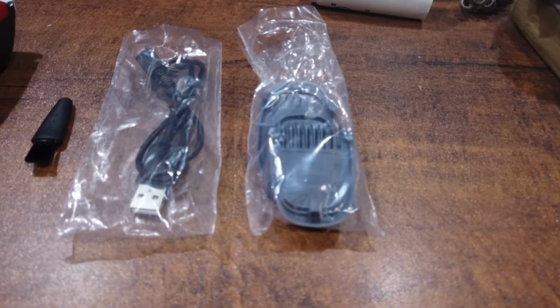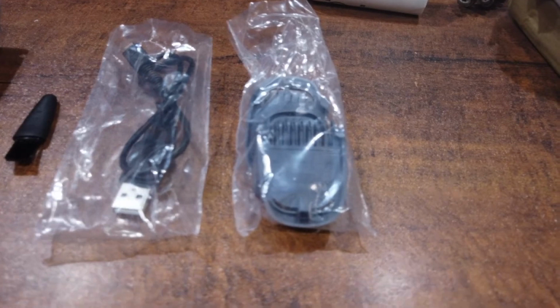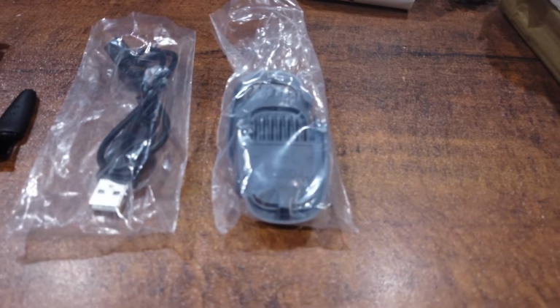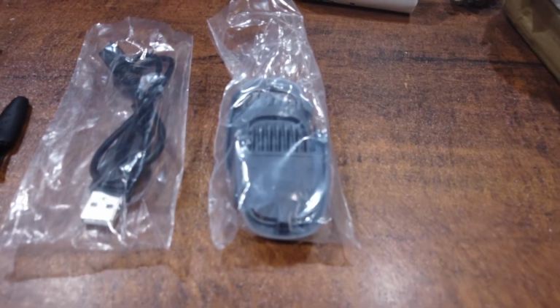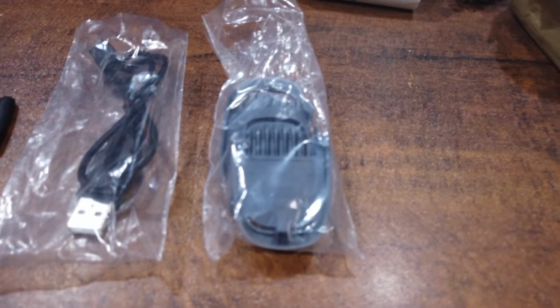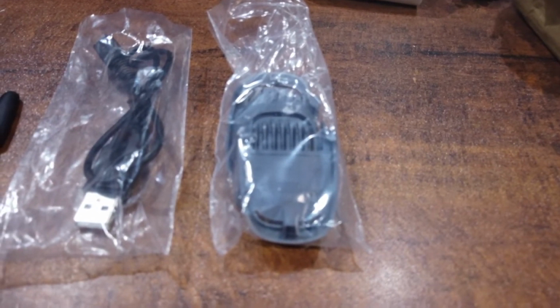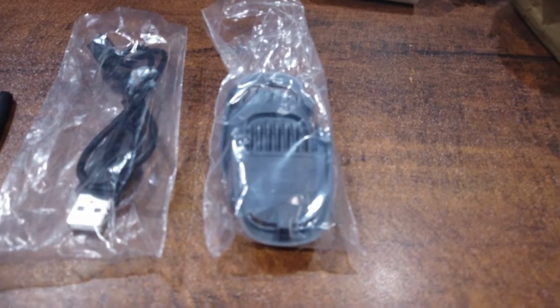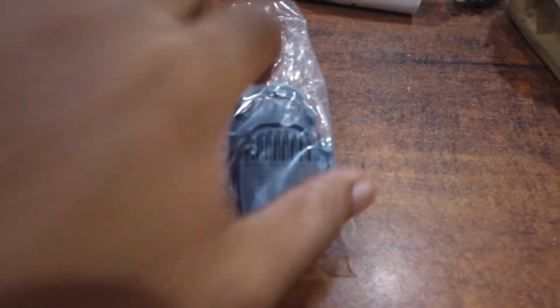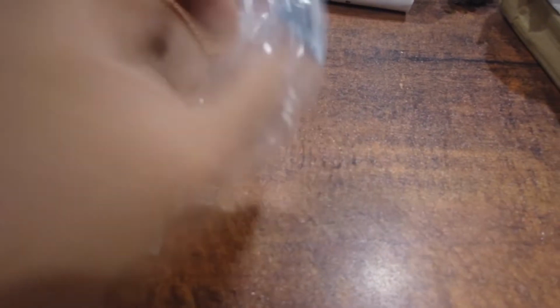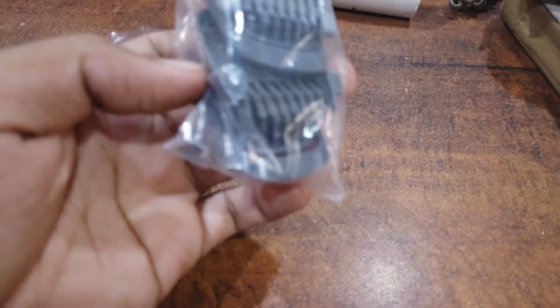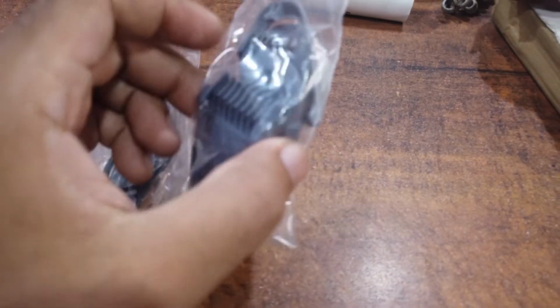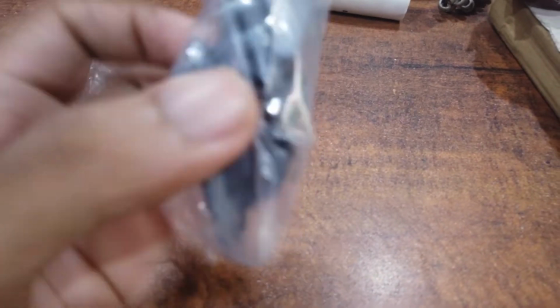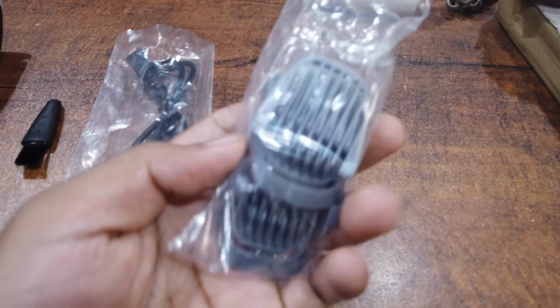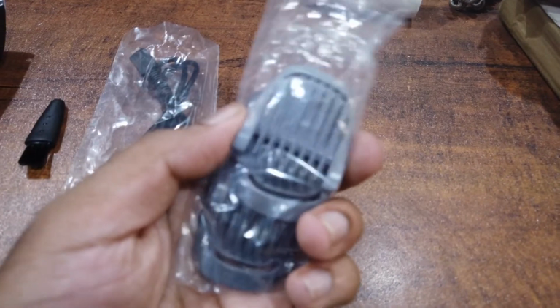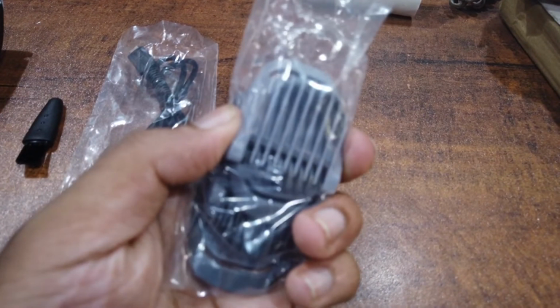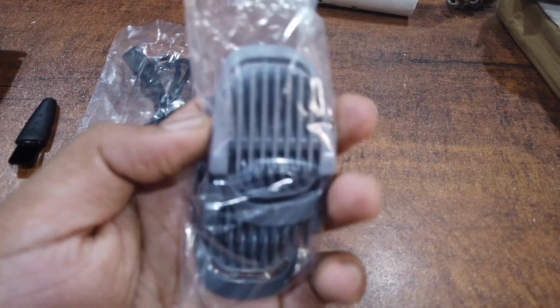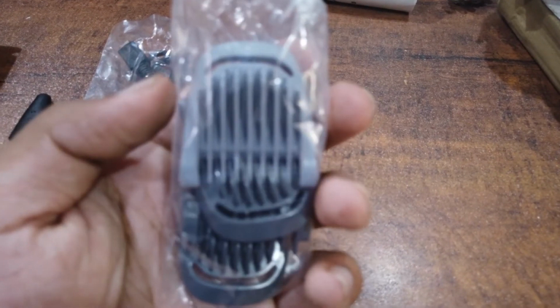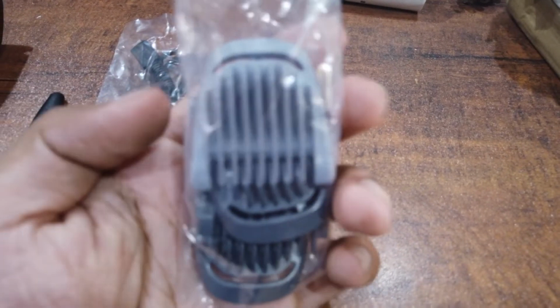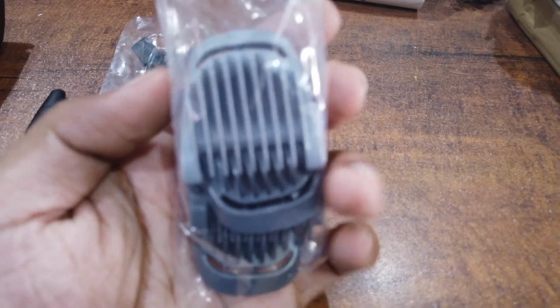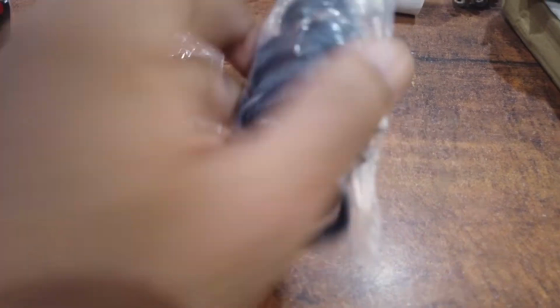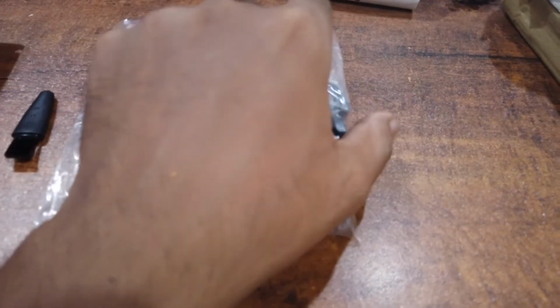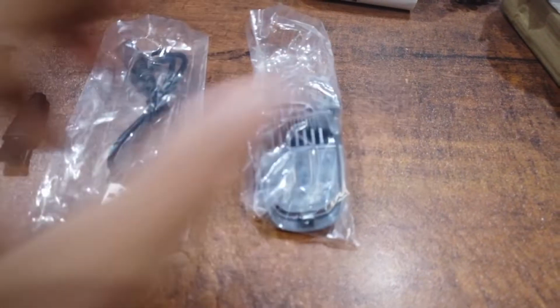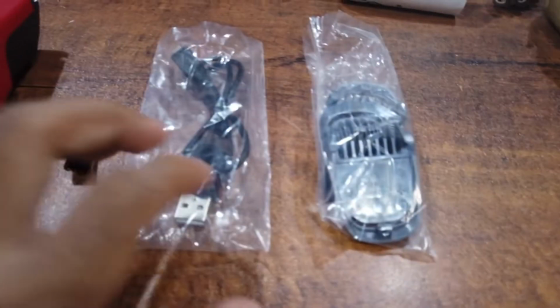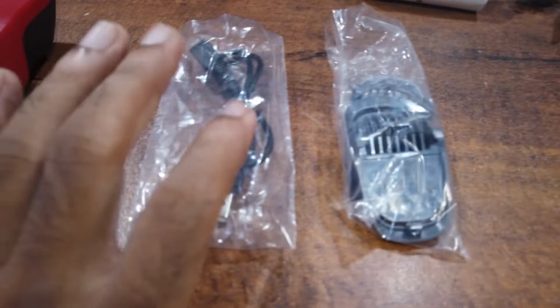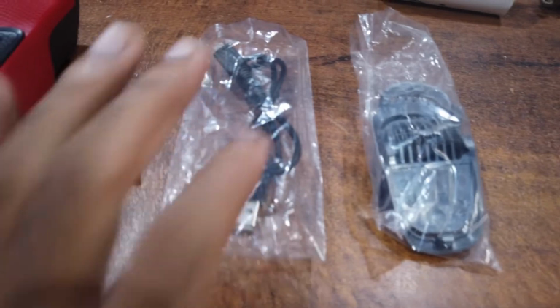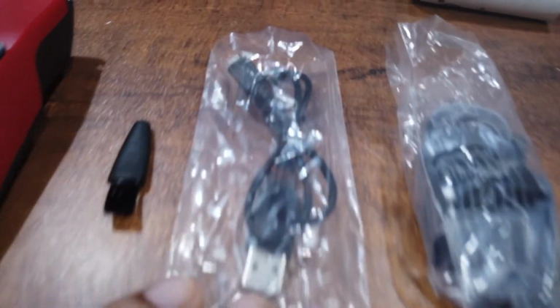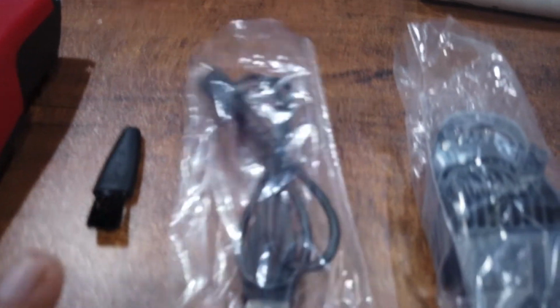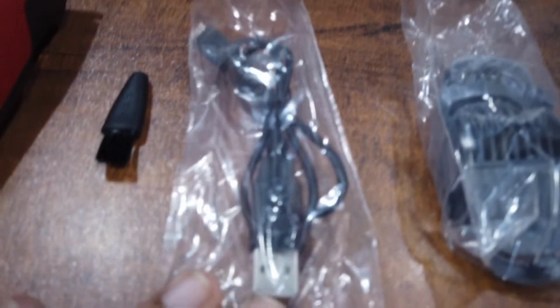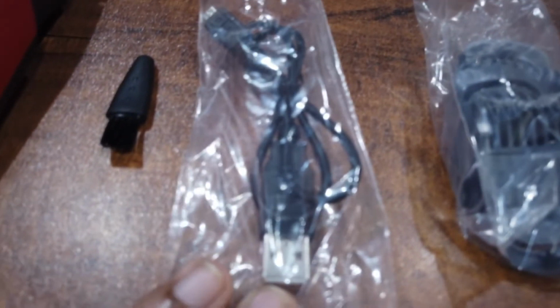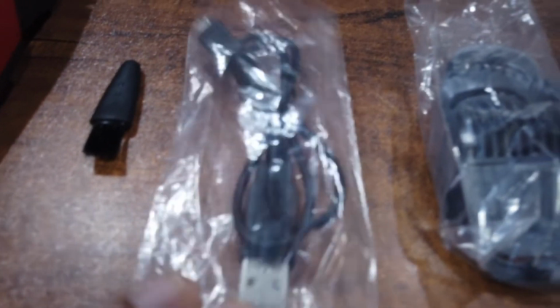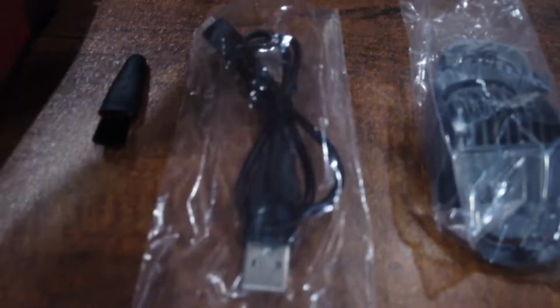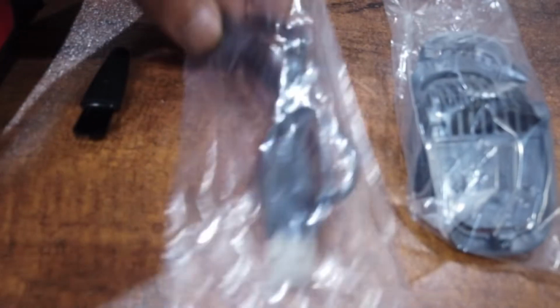Now, we are going to open this cover and we are going to have 4 sets. We are going to have a nice plastic quality. We are going to have a decent battery charging cable.